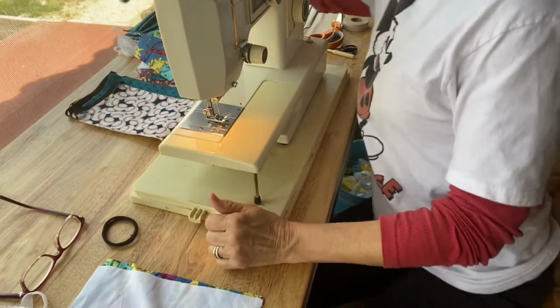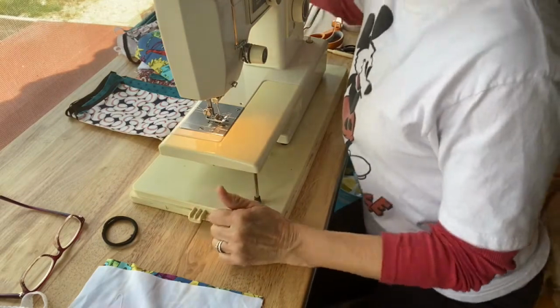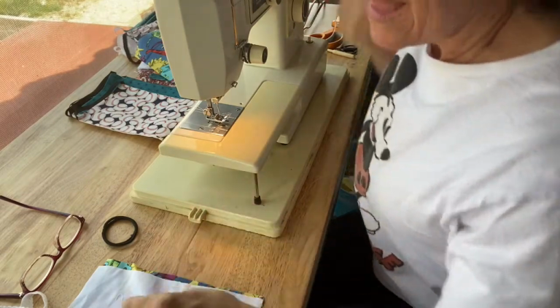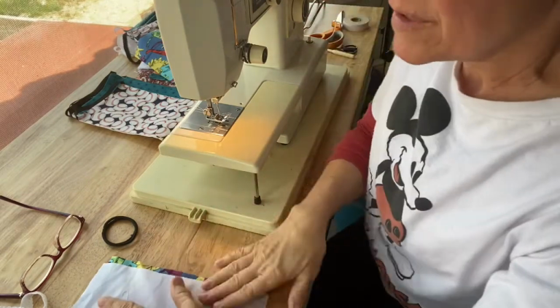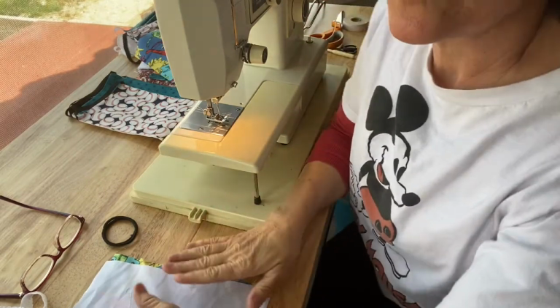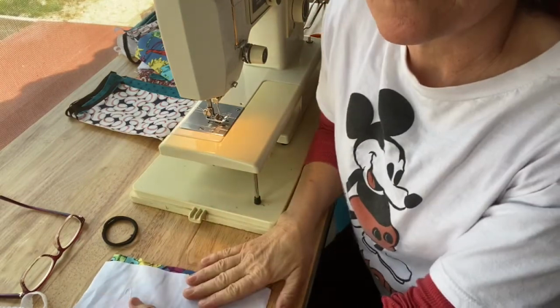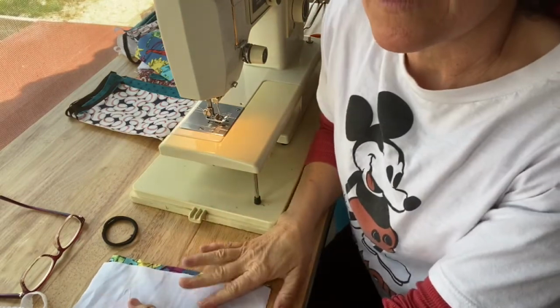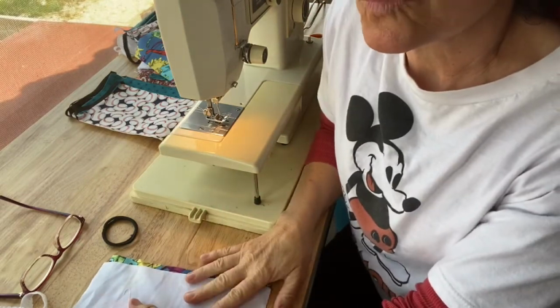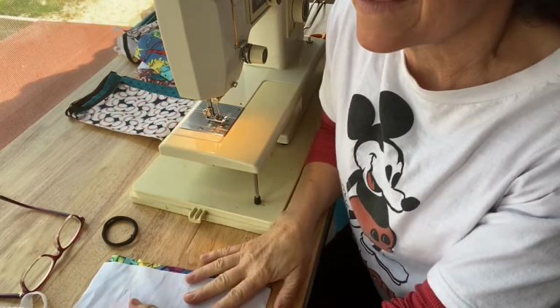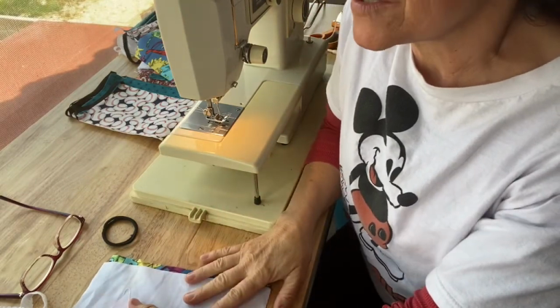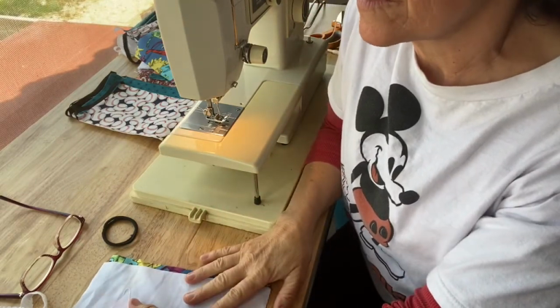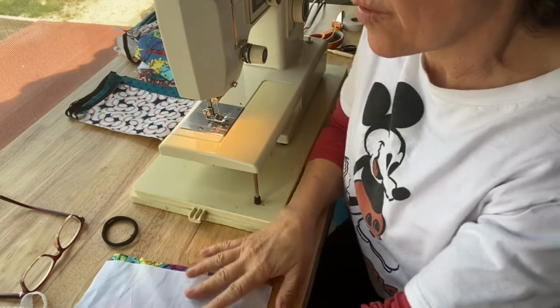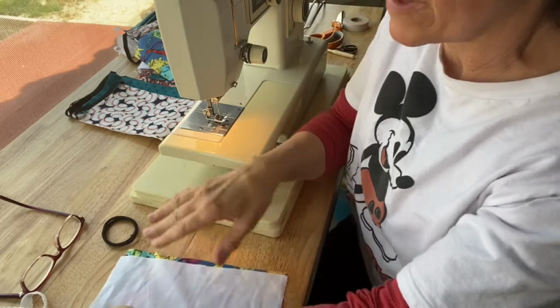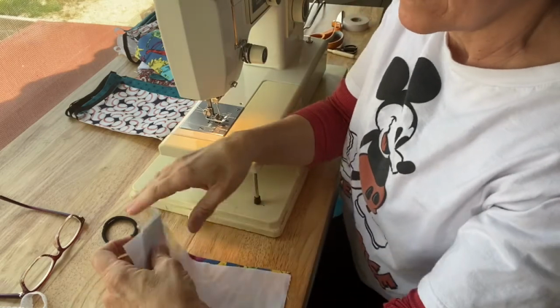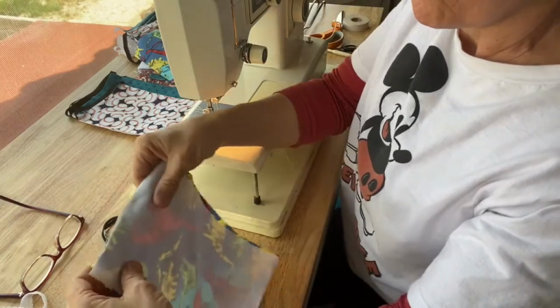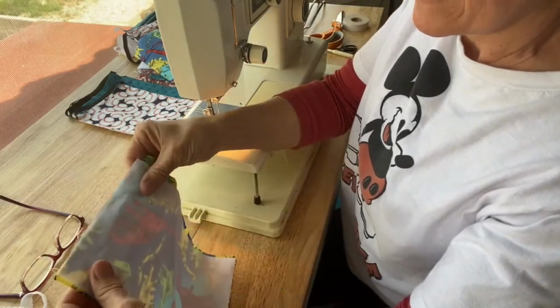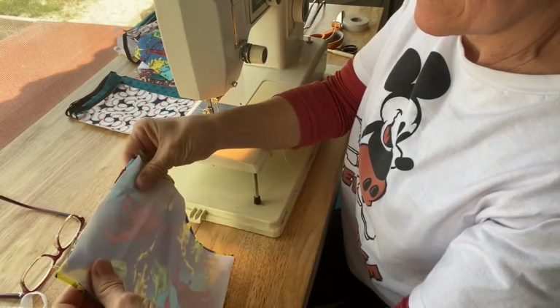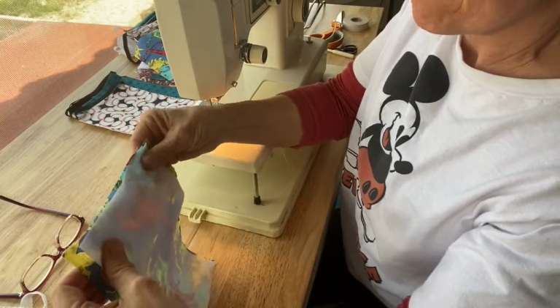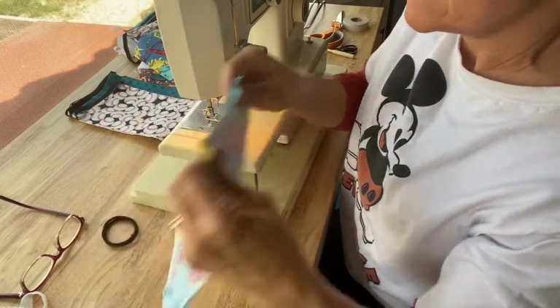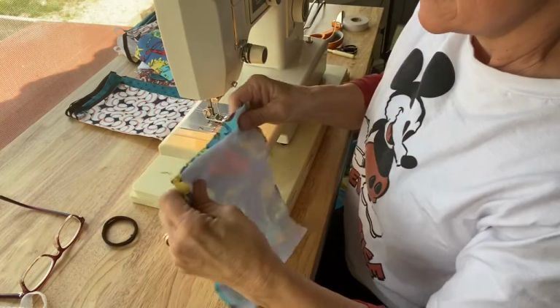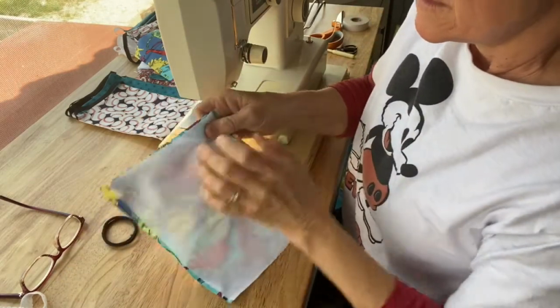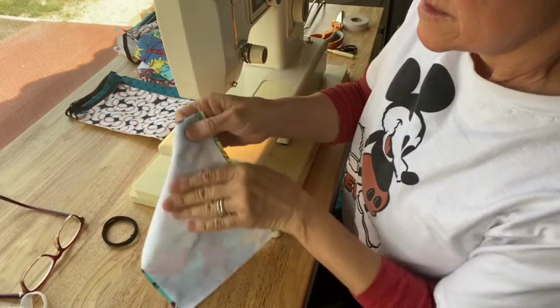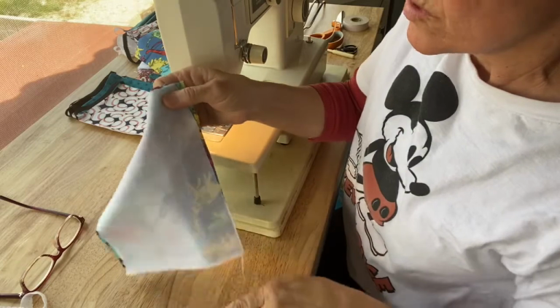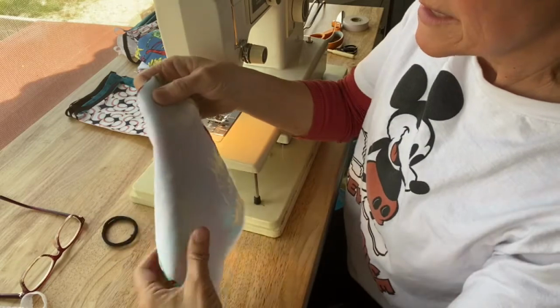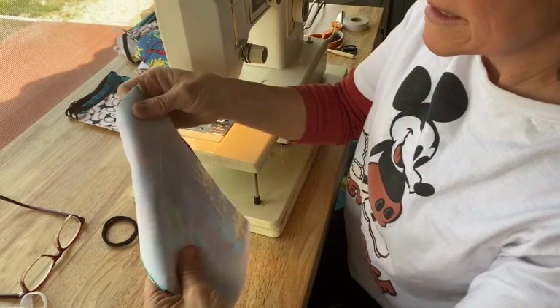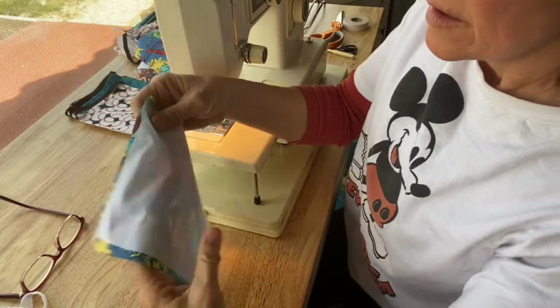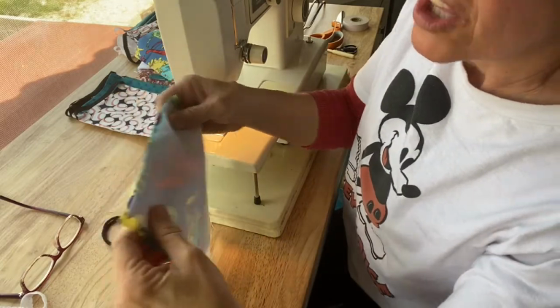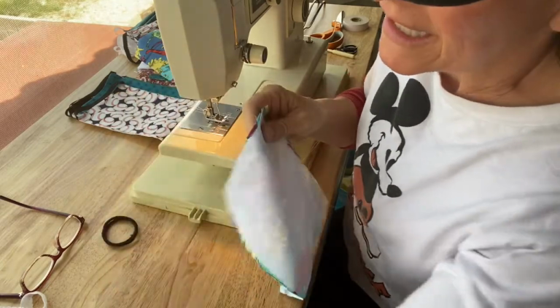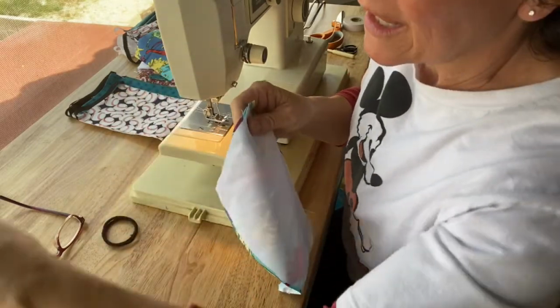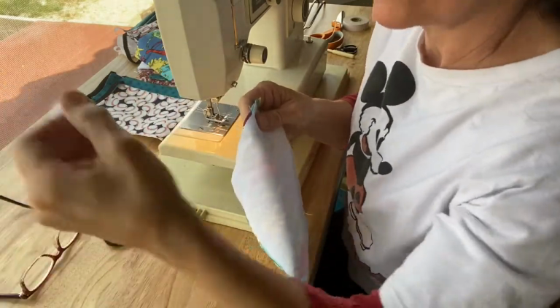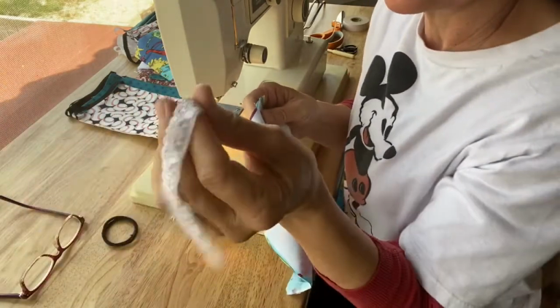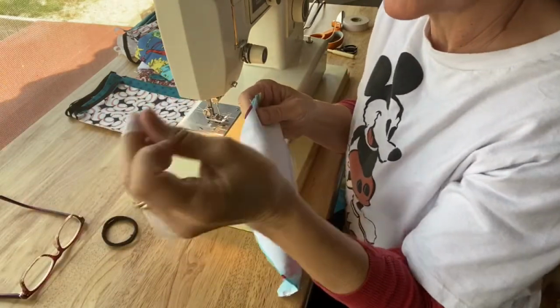And at the end, I'm going to show you some shortcuts that I do to help with cutting and how to cut the lace quickly.